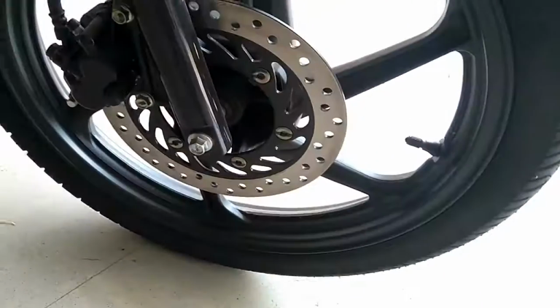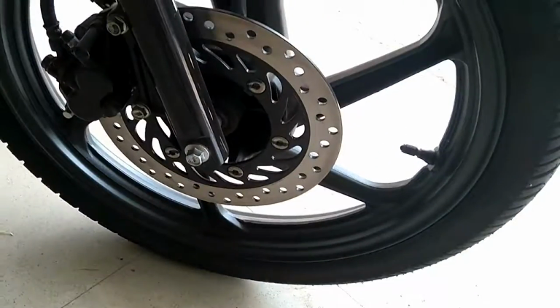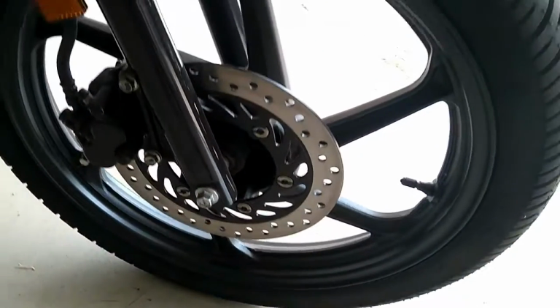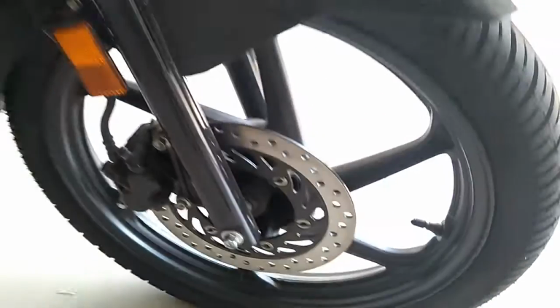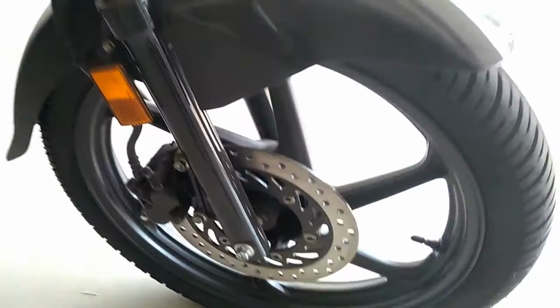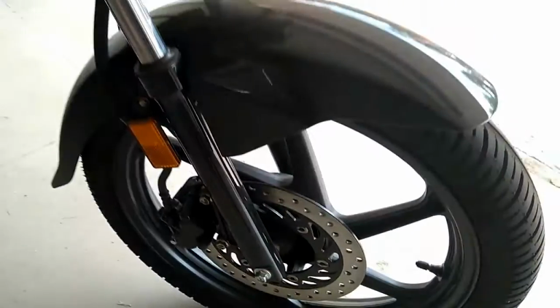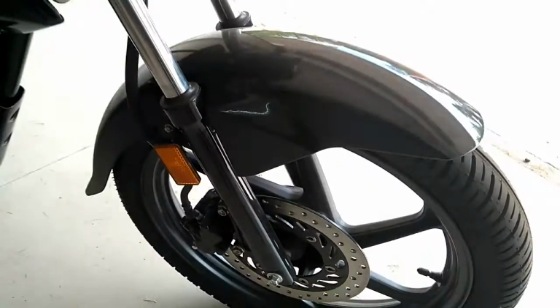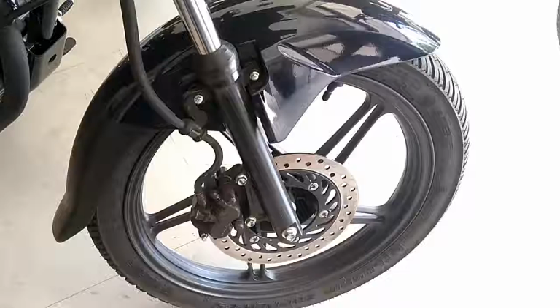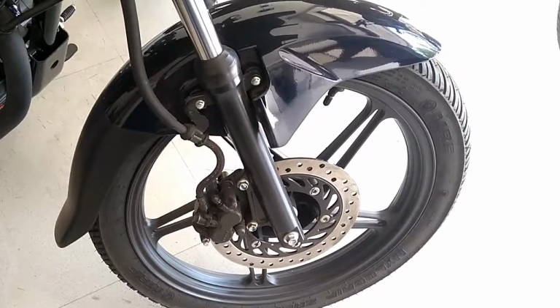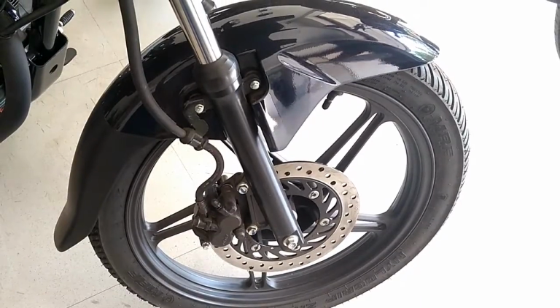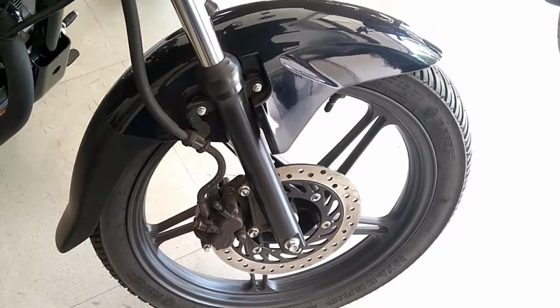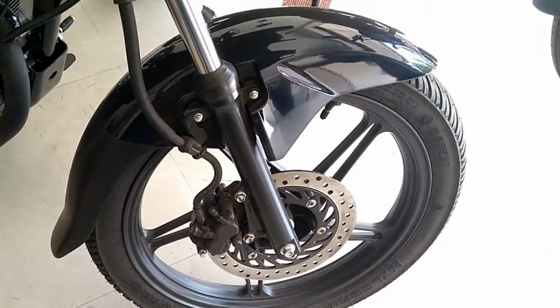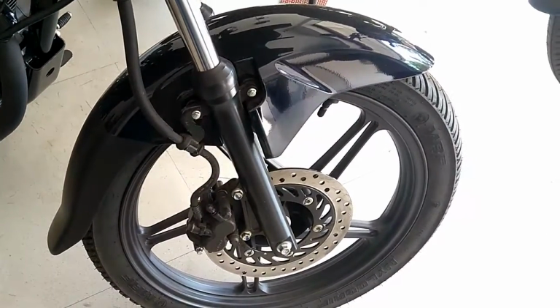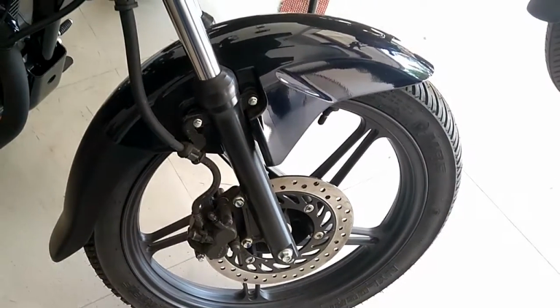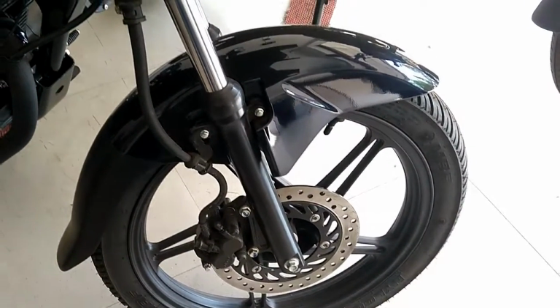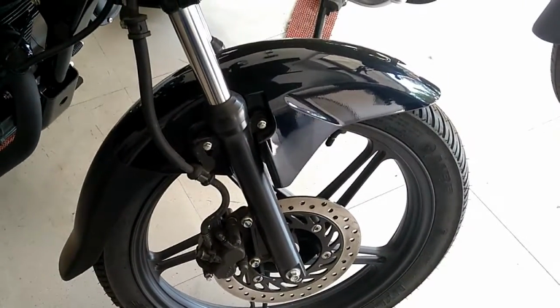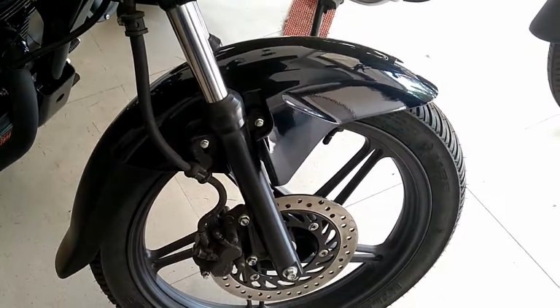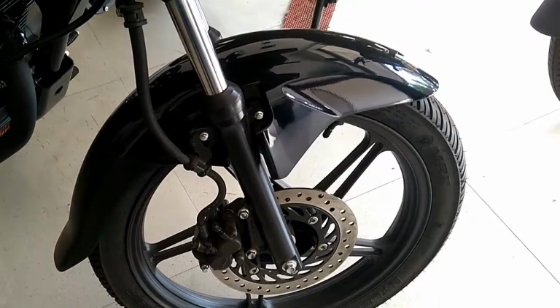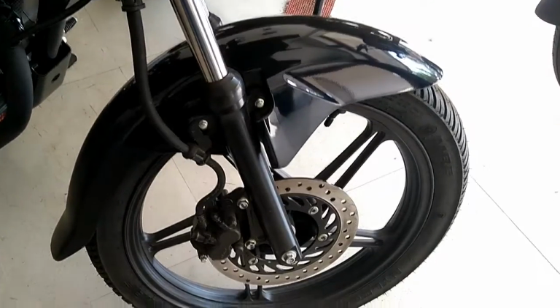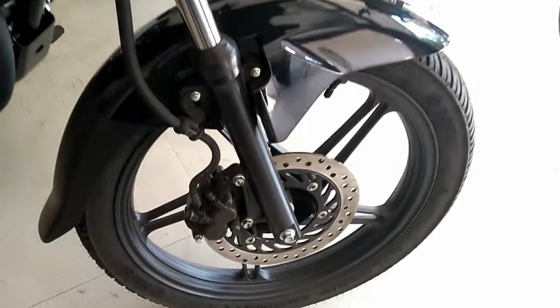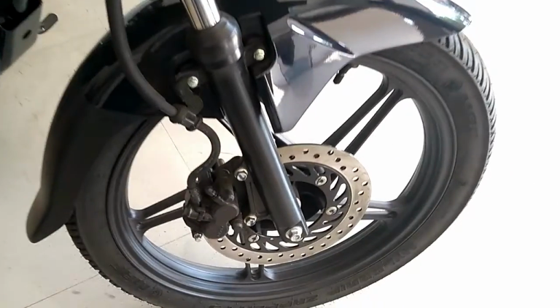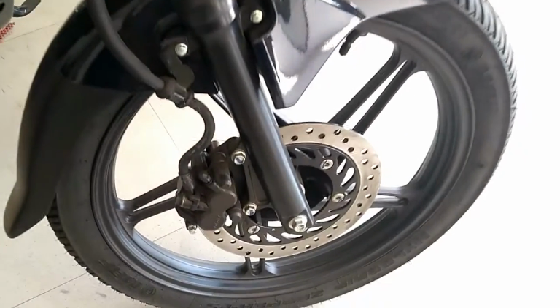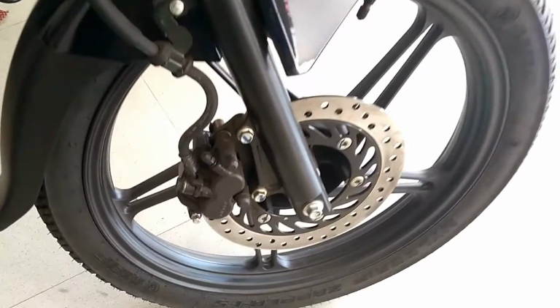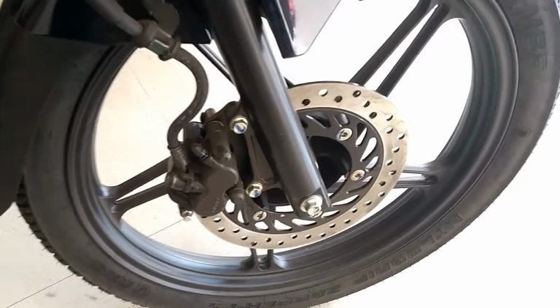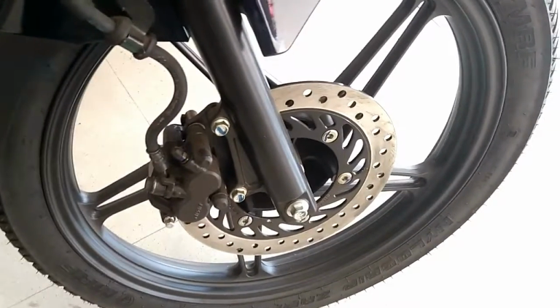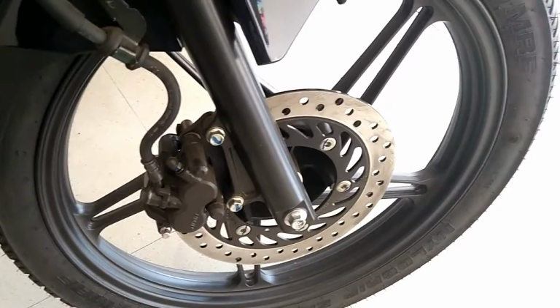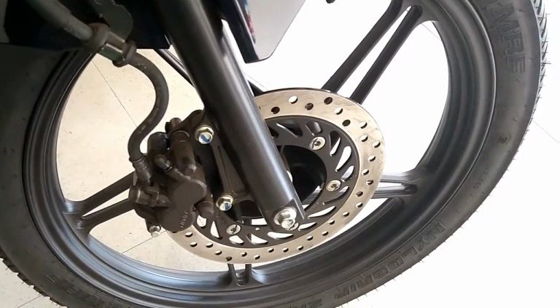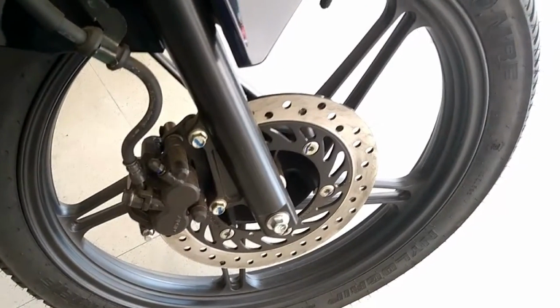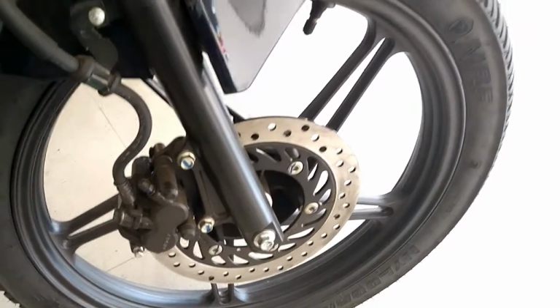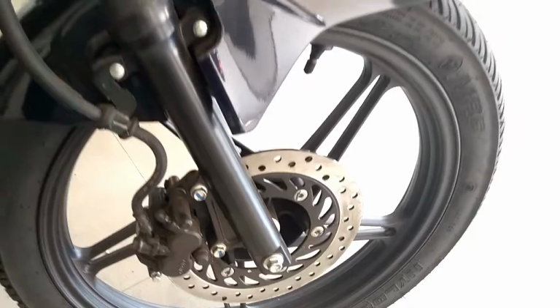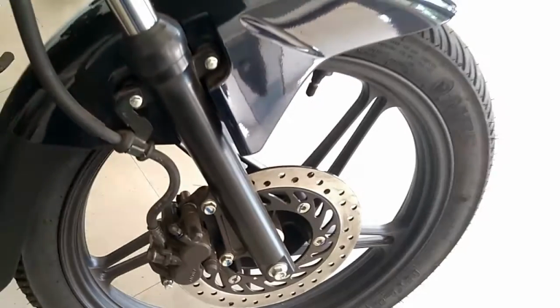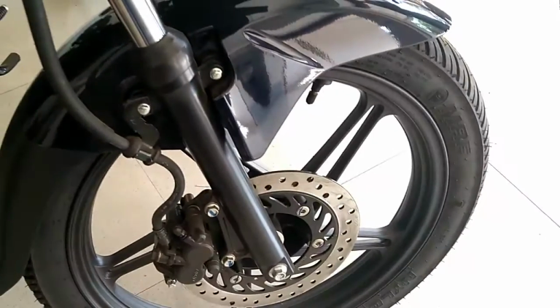Modern motorcycle discs tend to have a floating design whereby the disc floats on bobbins and can move slightly, allowing better disc centering with a fixed caliper. A floating disc also avoids disc warping and reduces heat transfer to the wheel hub.